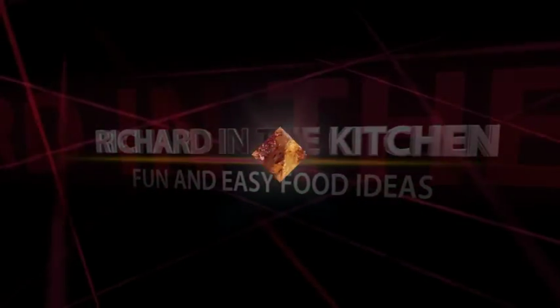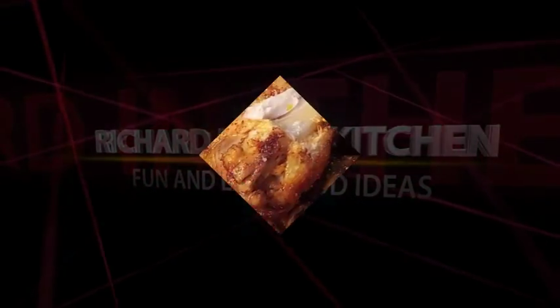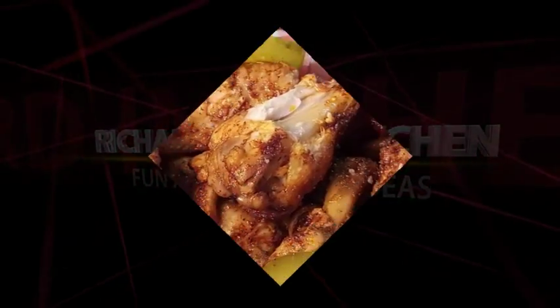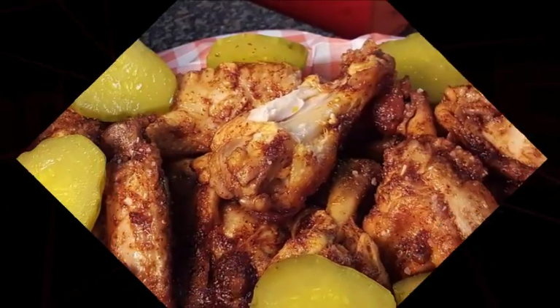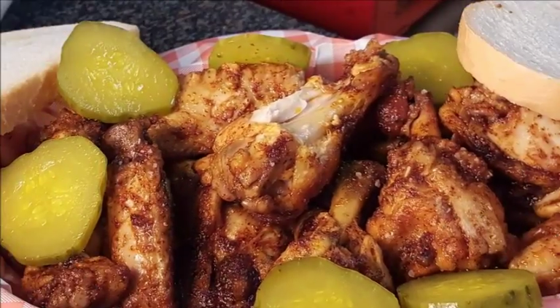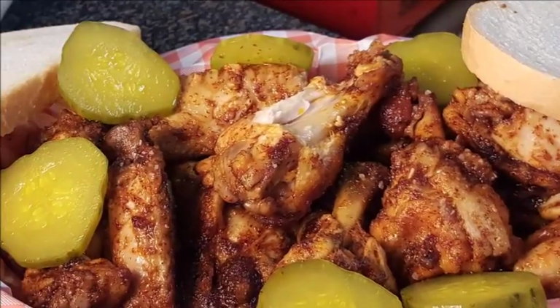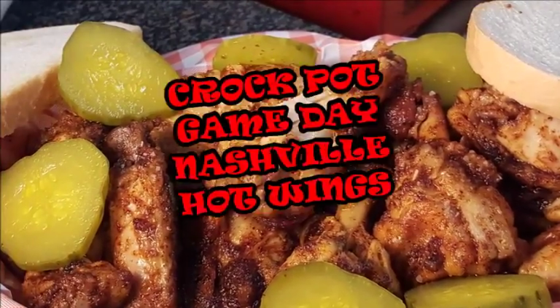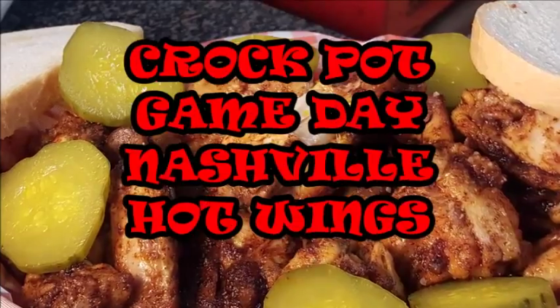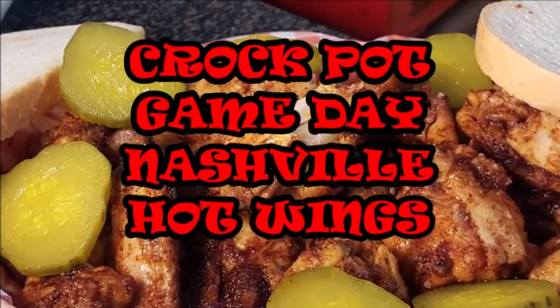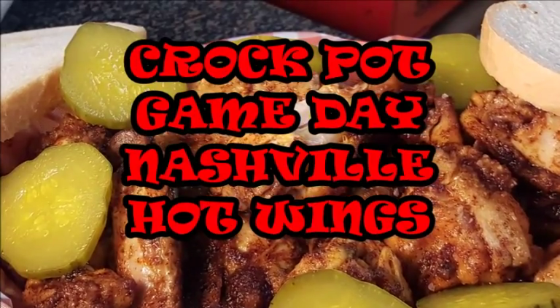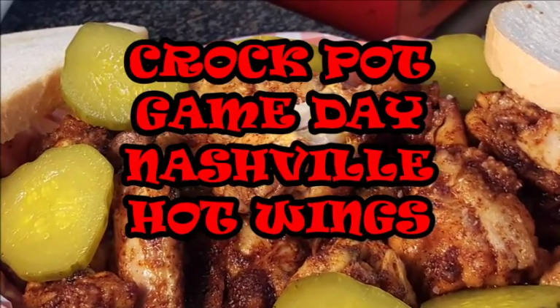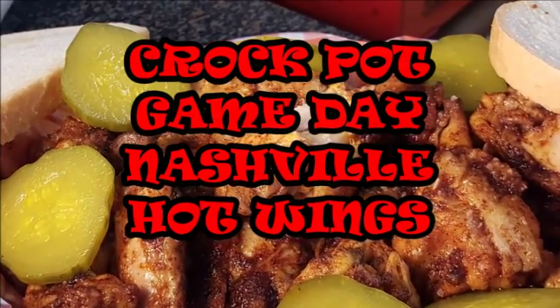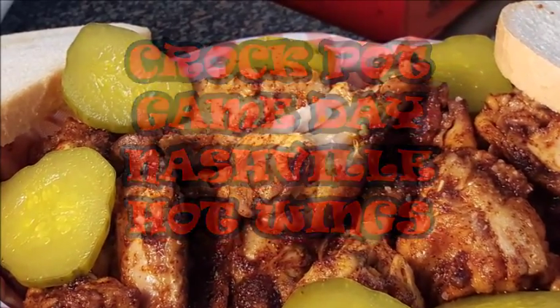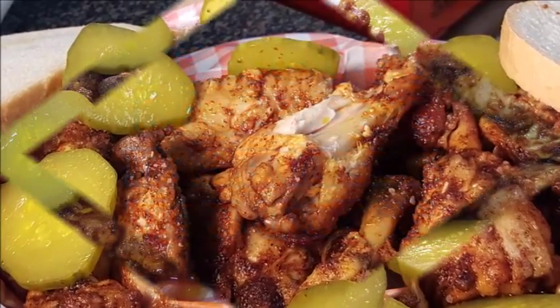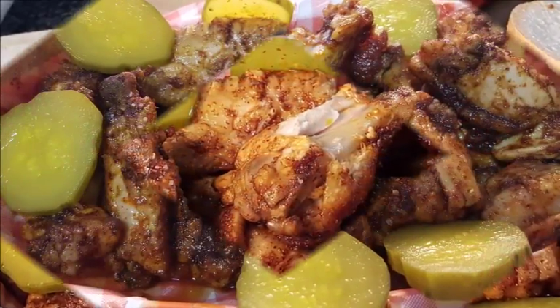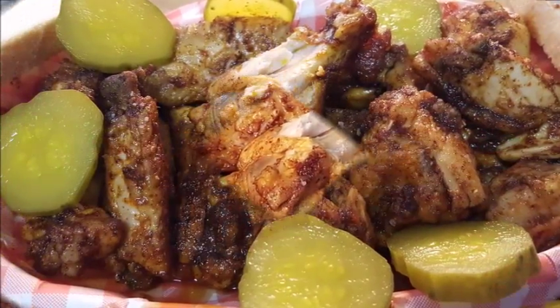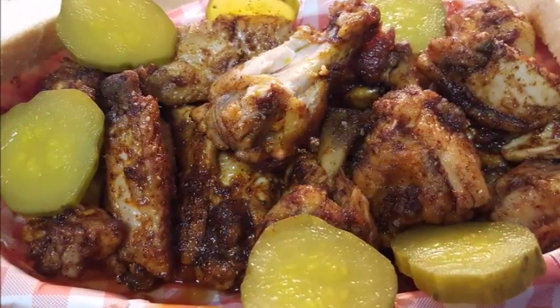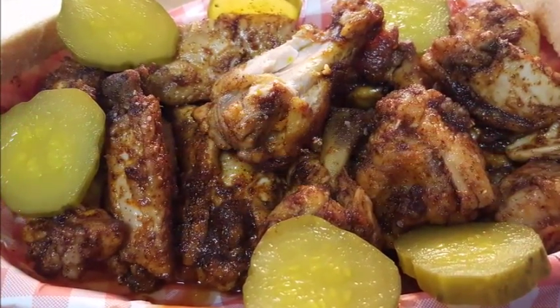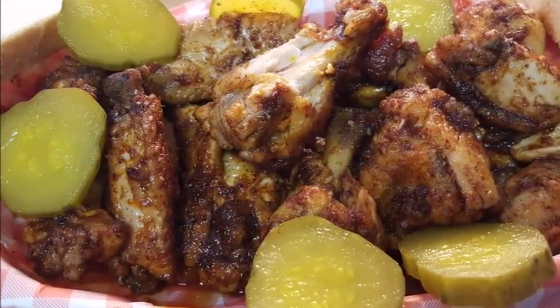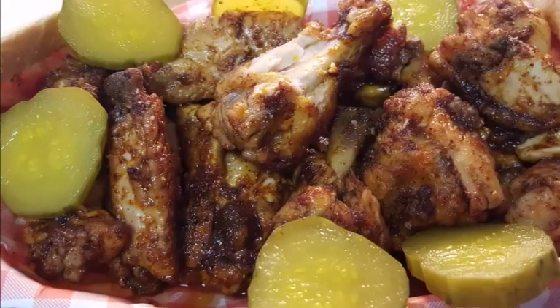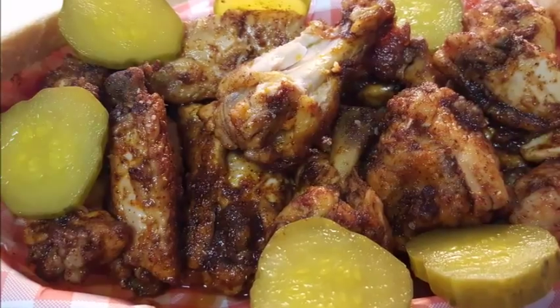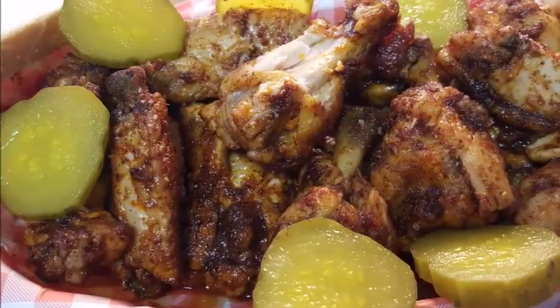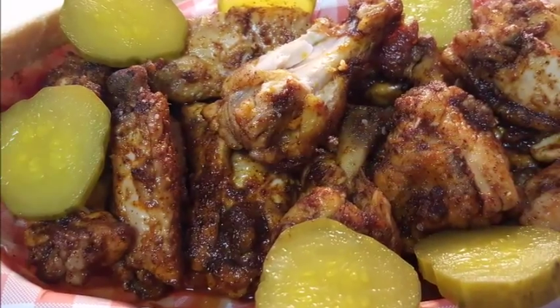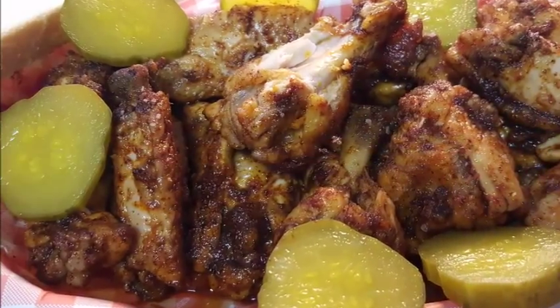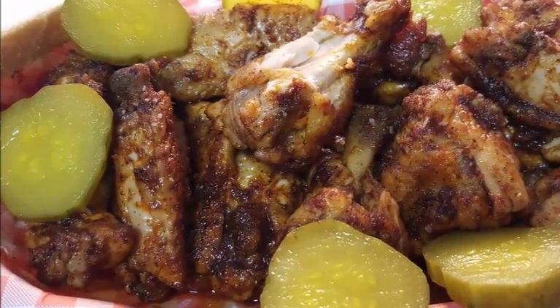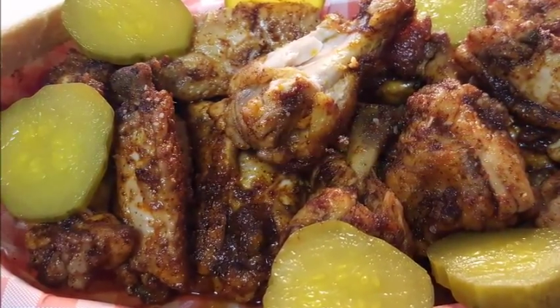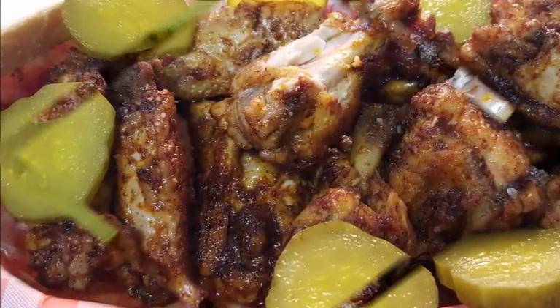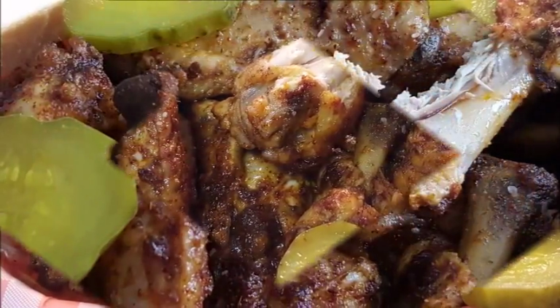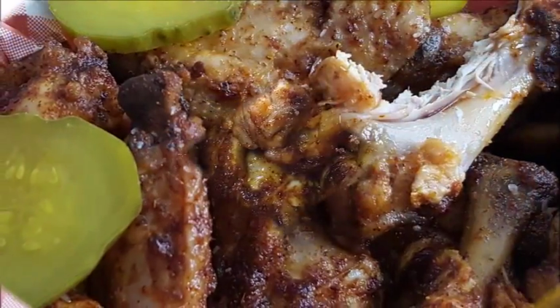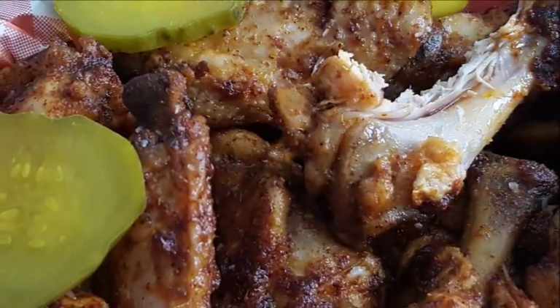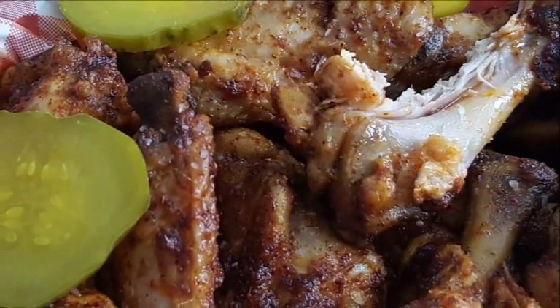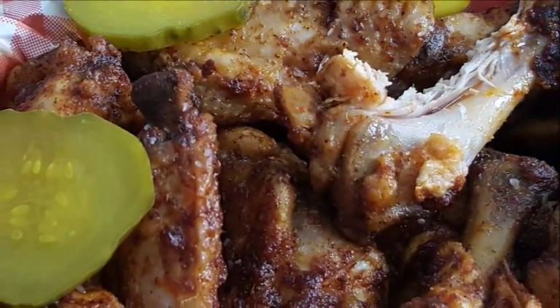Hey guys, nothing better to start the NFL season with some Nashville hot wings up in Nashville! Nashville hot chicken is really the craze, really something to try. This recipe is so easy, we're gonna do it in a crock pot.